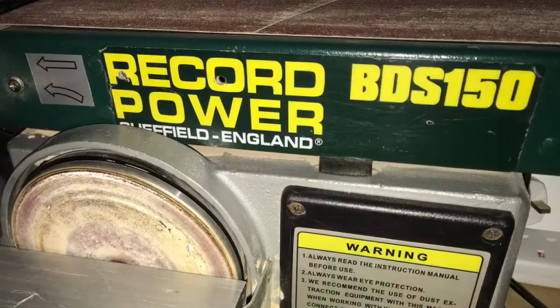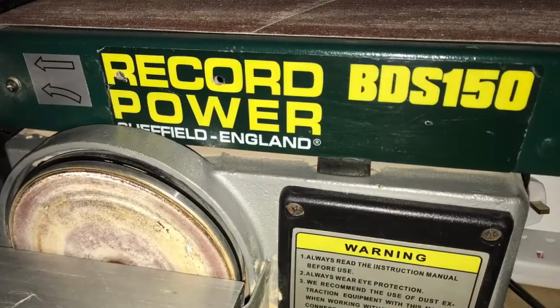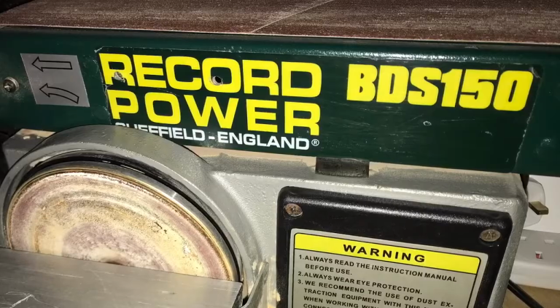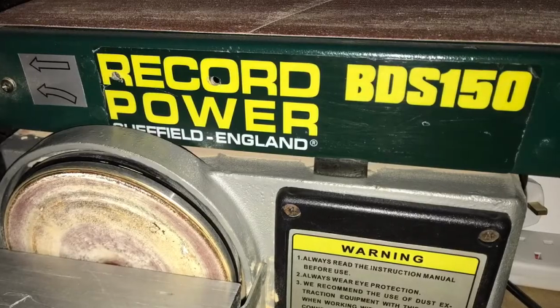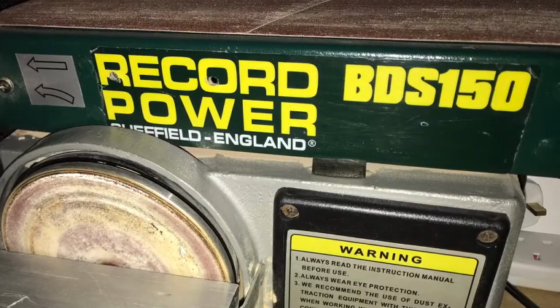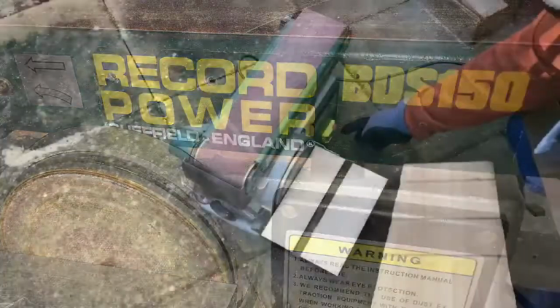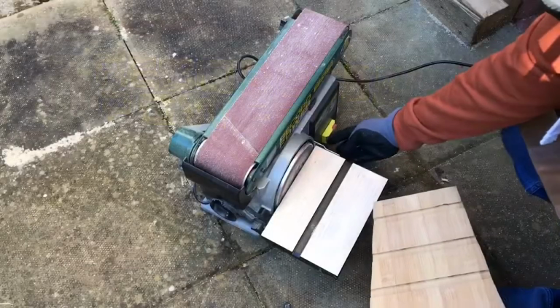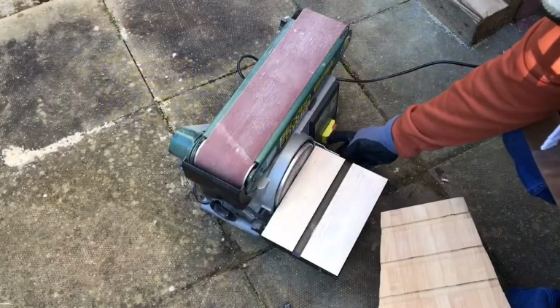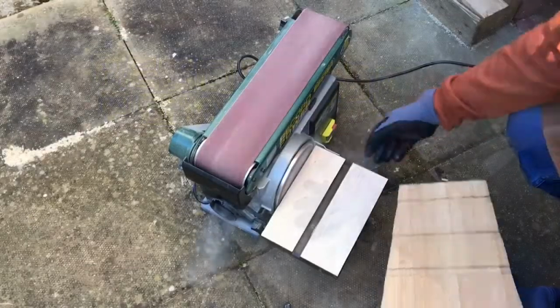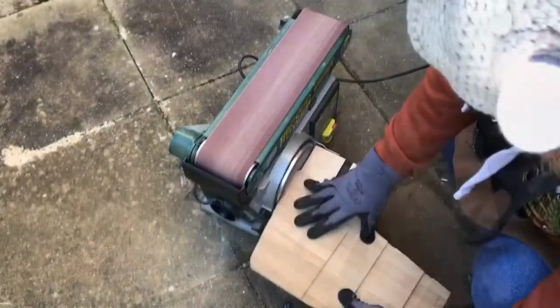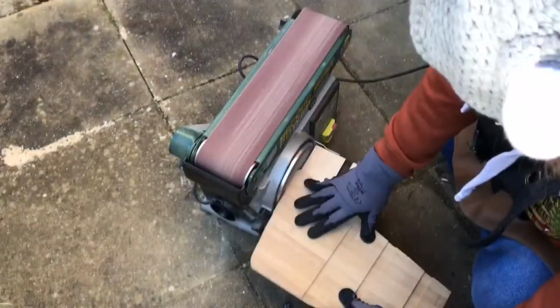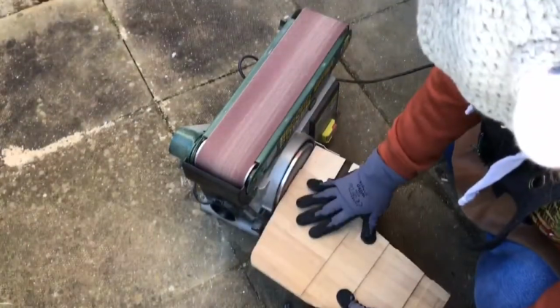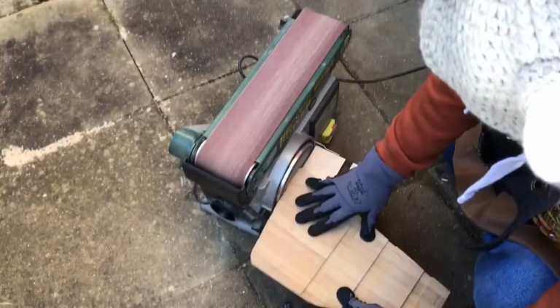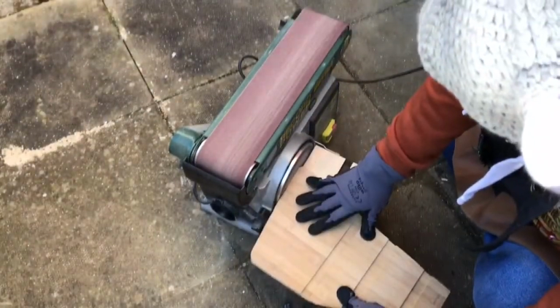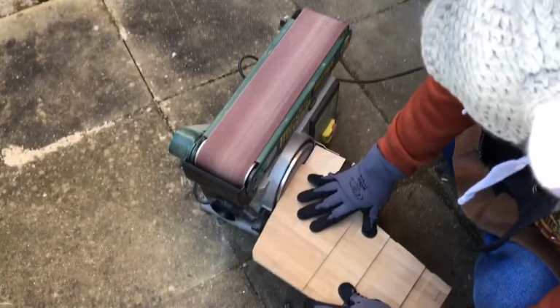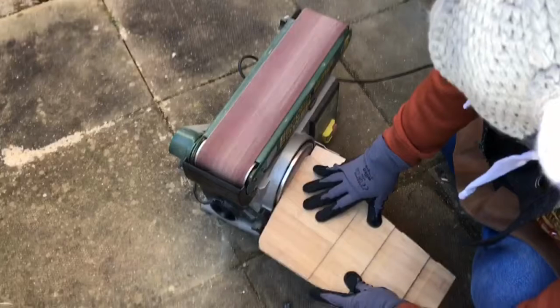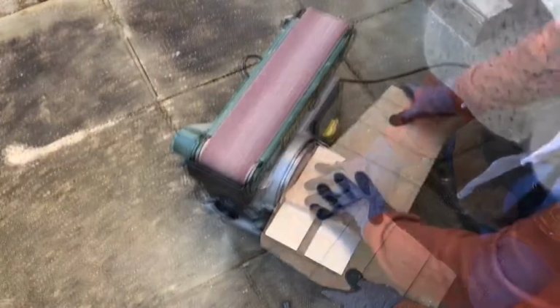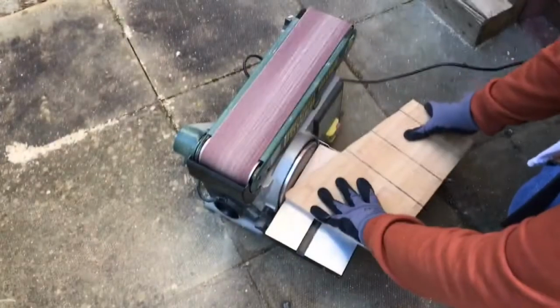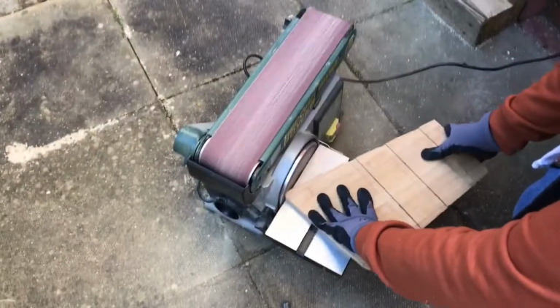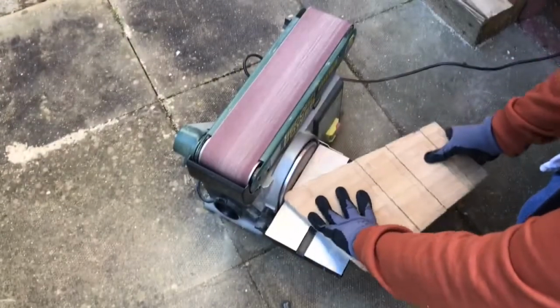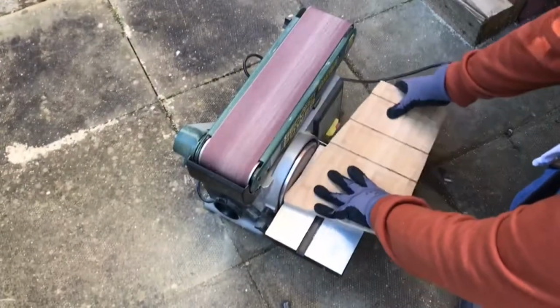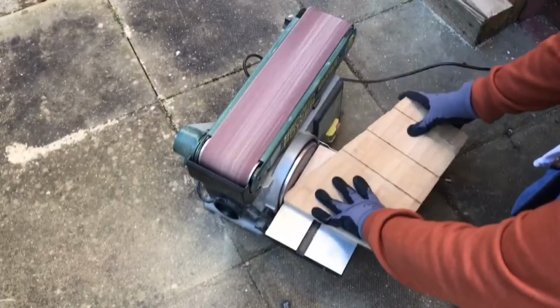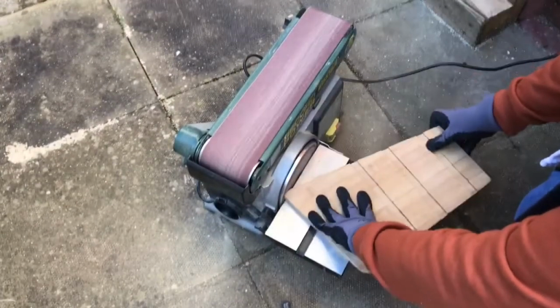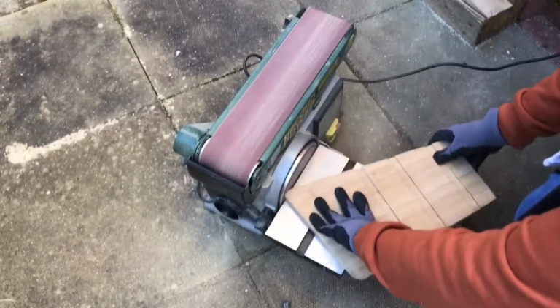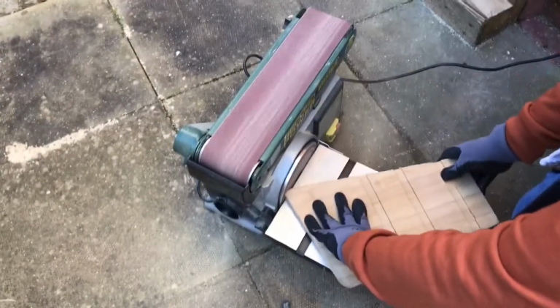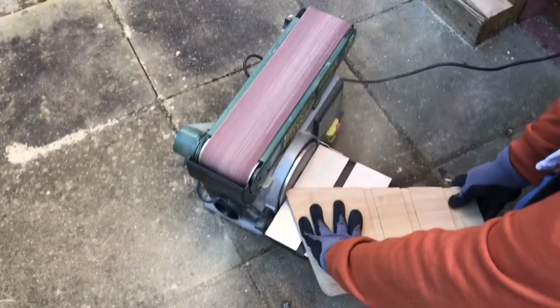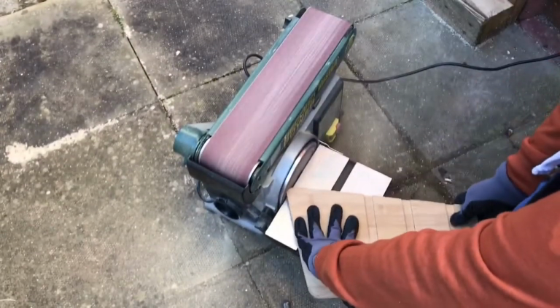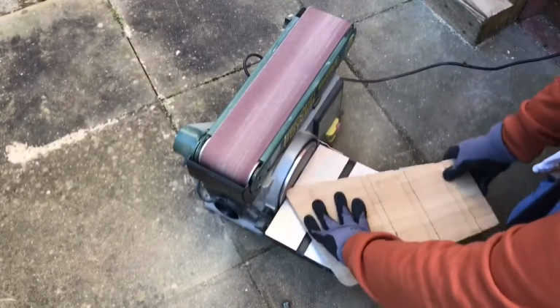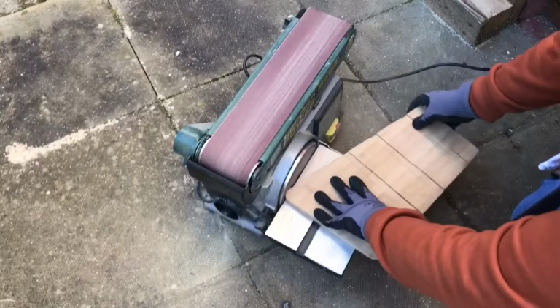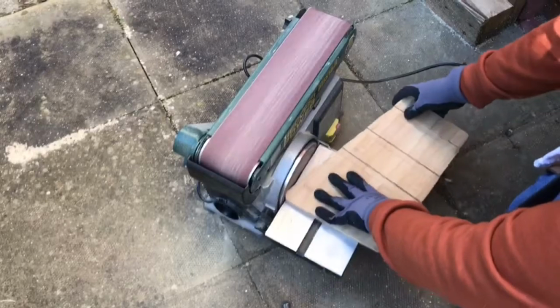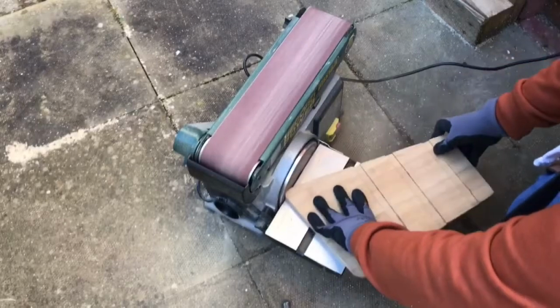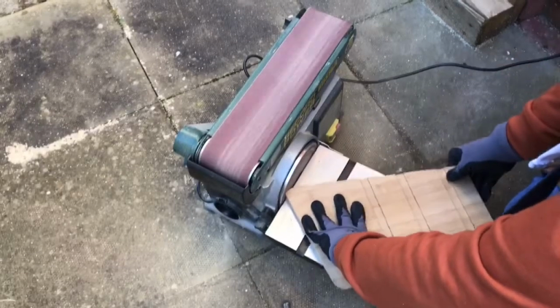The Record Power bench sander is fantastic but I don't have any dust or chip extraction vacuums so I can't use it in the workshop. I had to carry it outside — it's super heavy — but well worth the struggle to sand my board down to the final shapes.